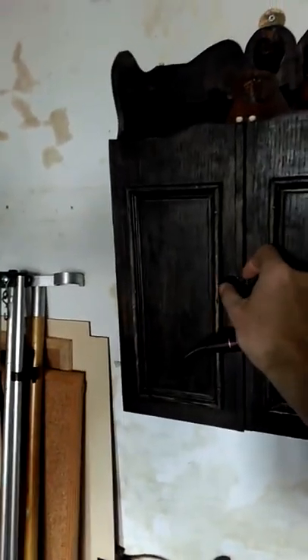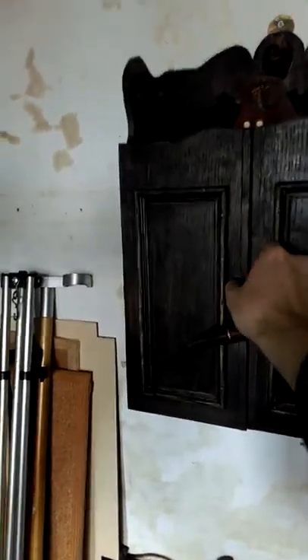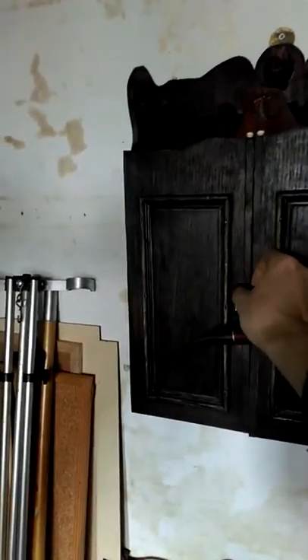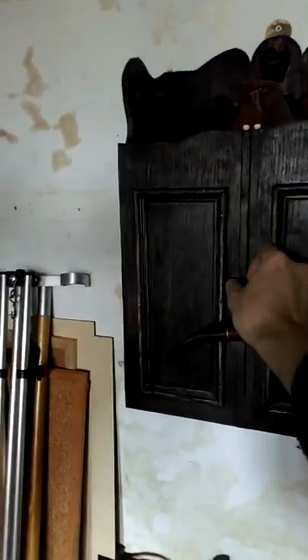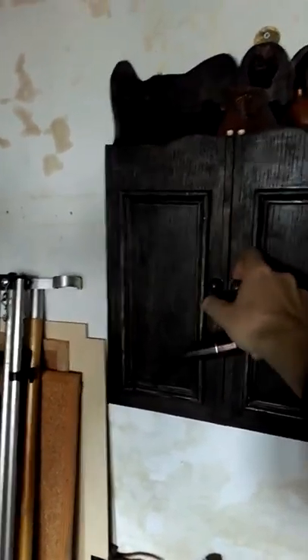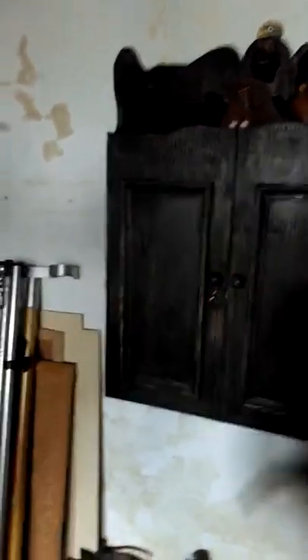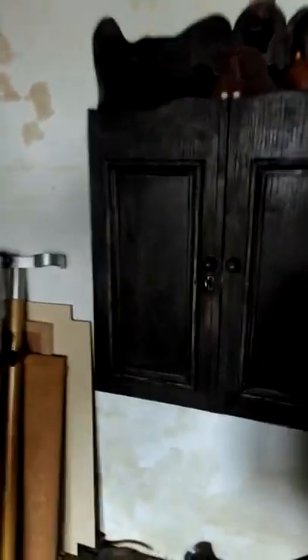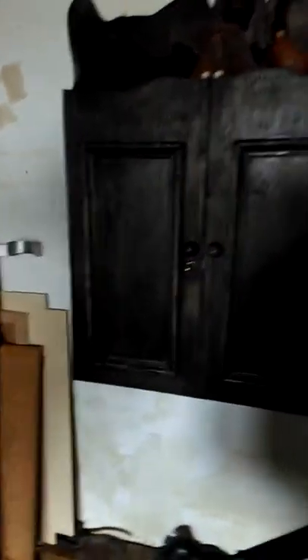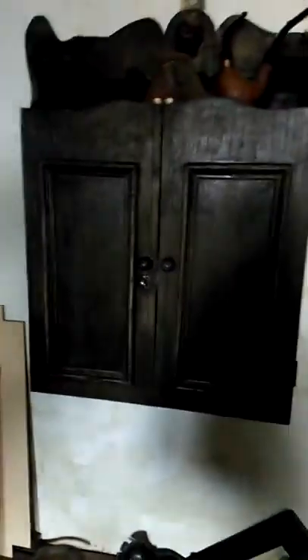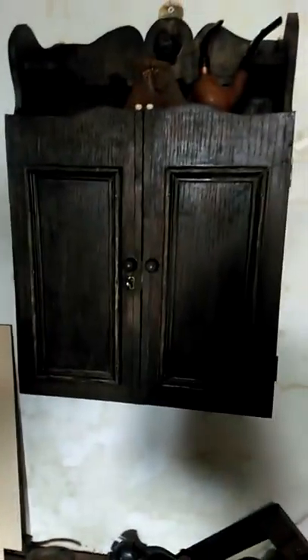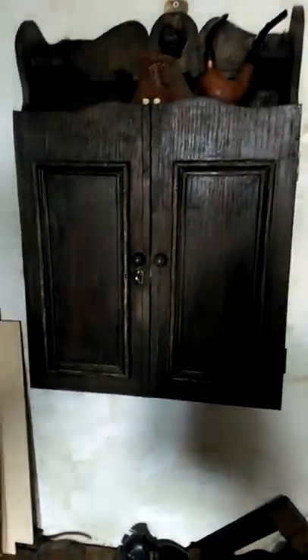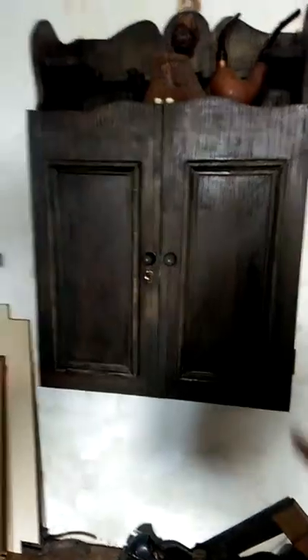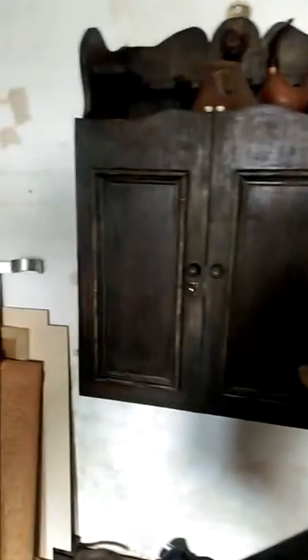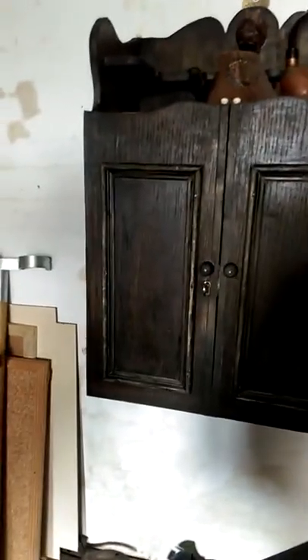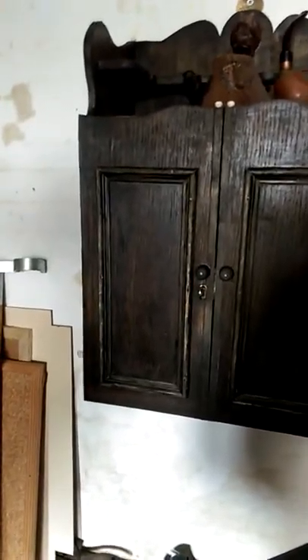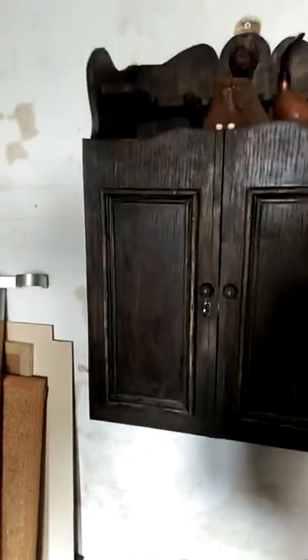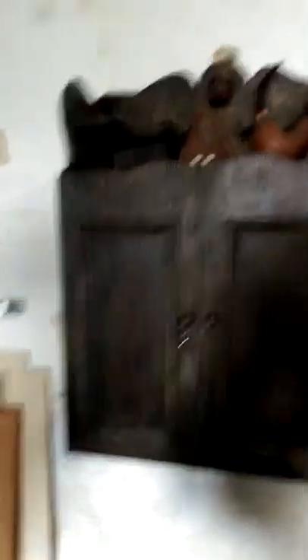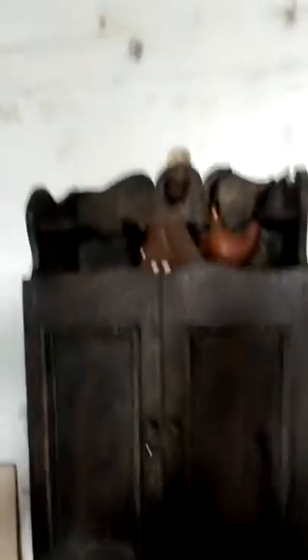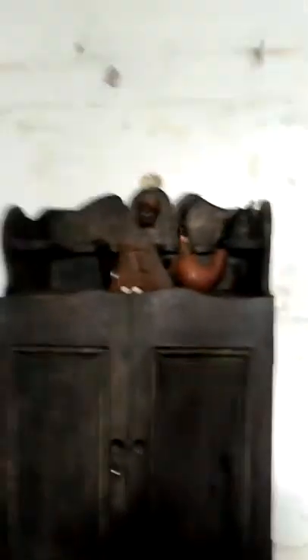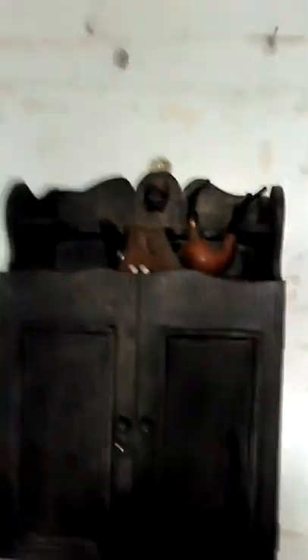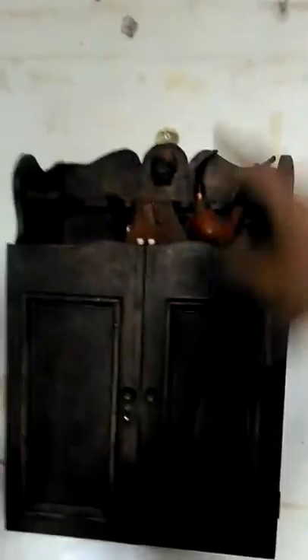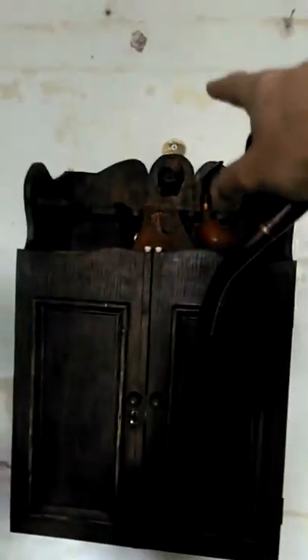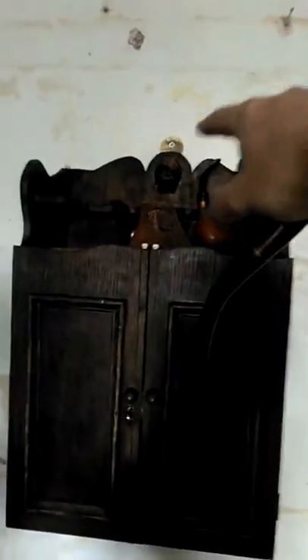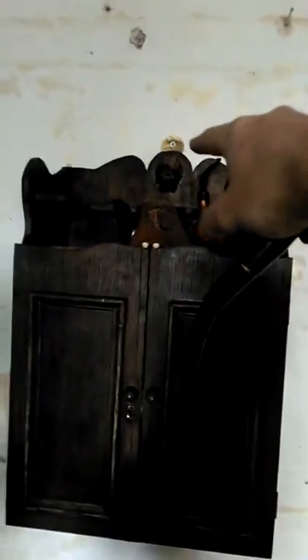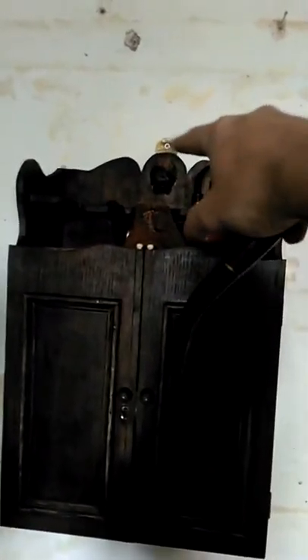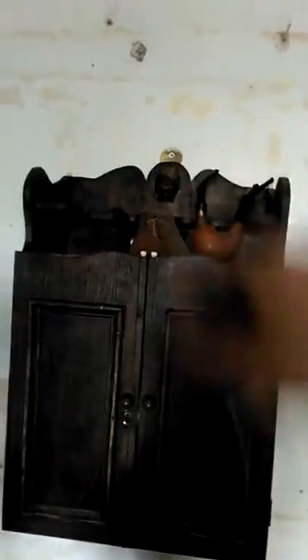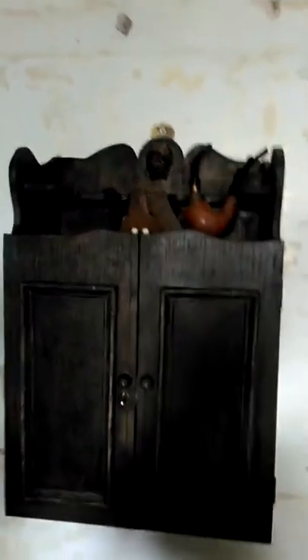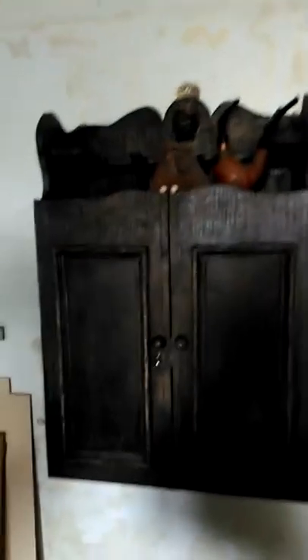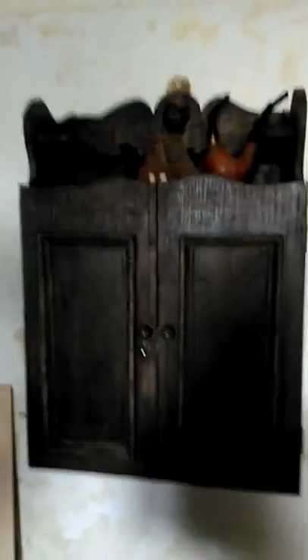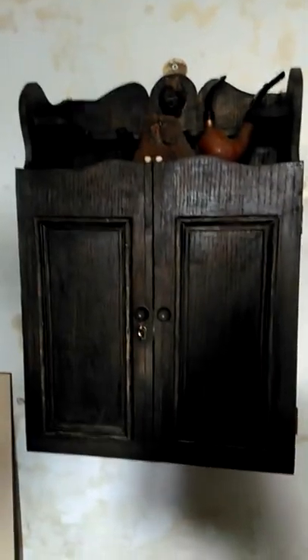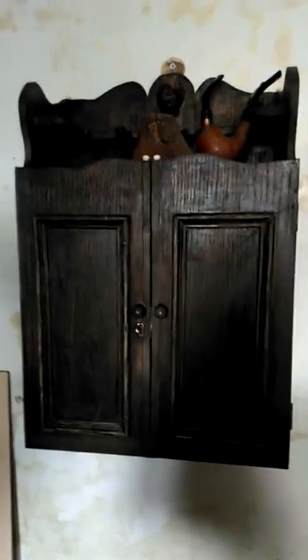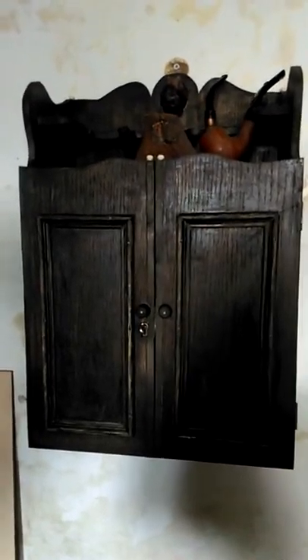Oh yeah, it does lock, it does shut, and it is suspended by one screw on that little brass bracket which I made there. But anyway, there it is.